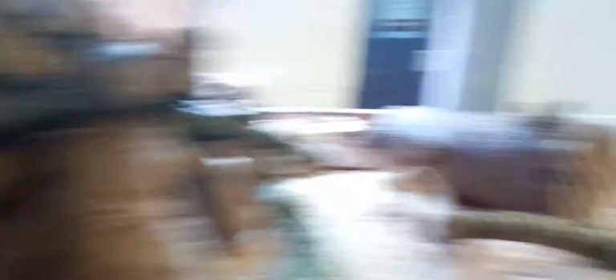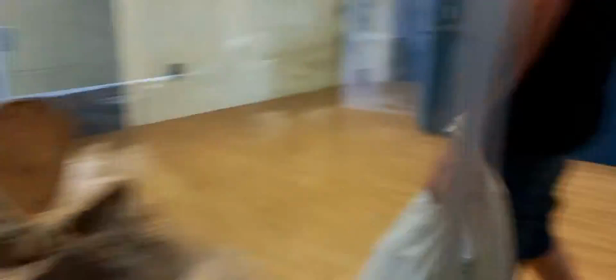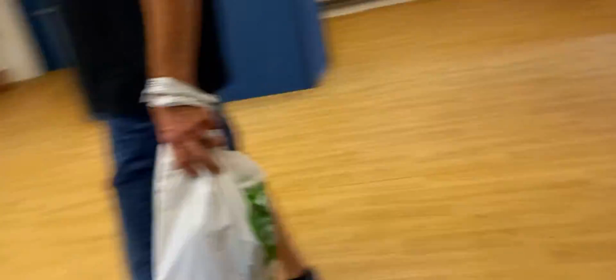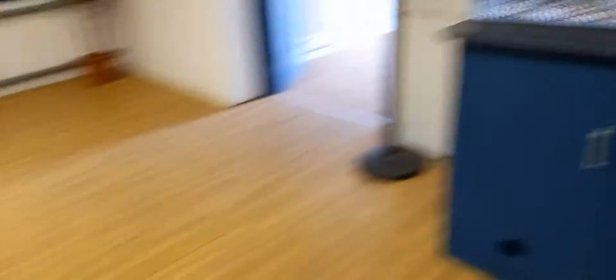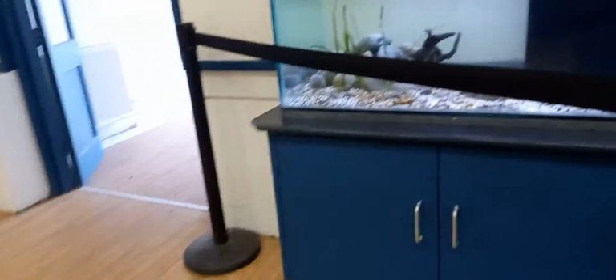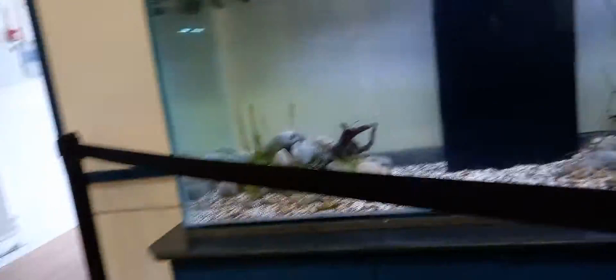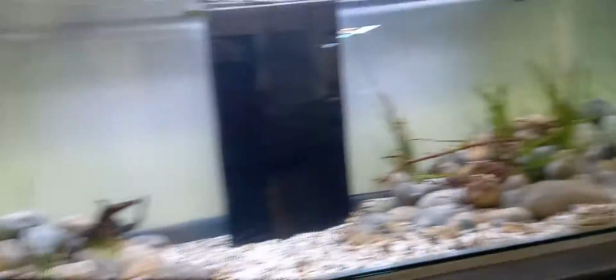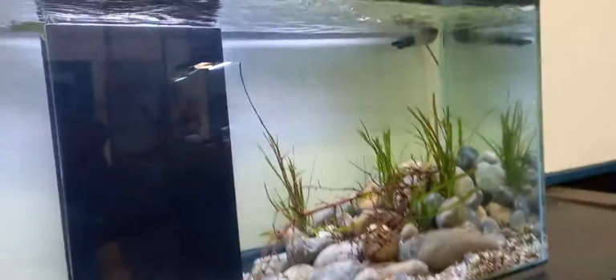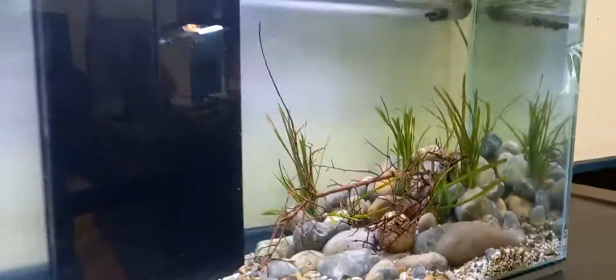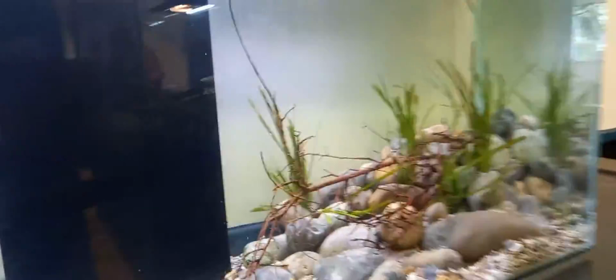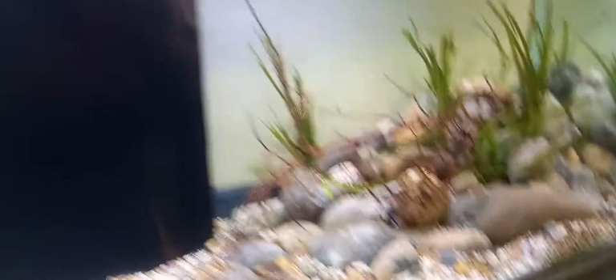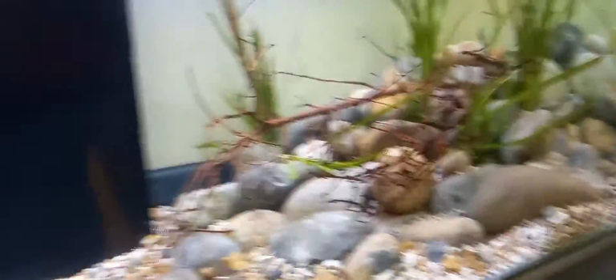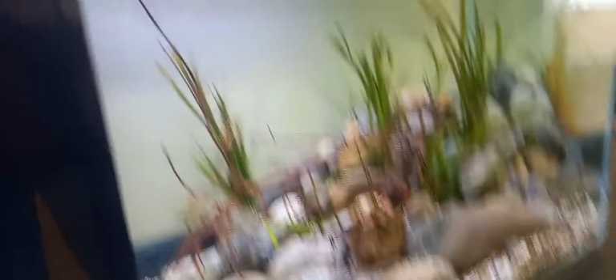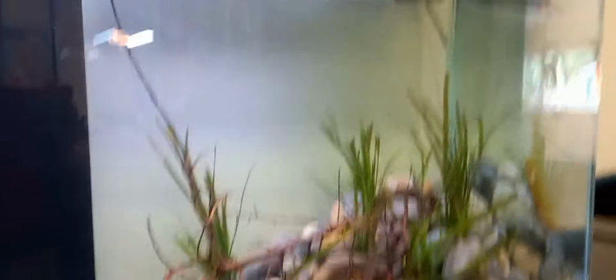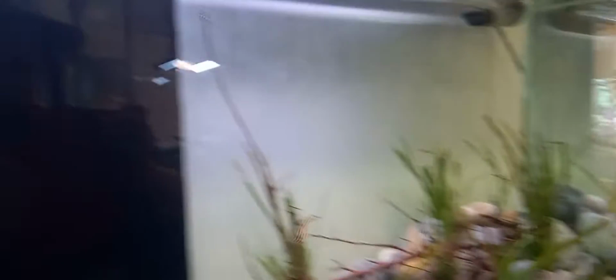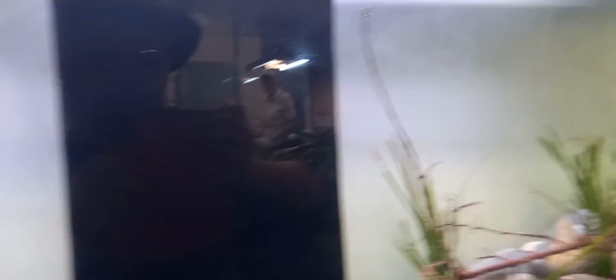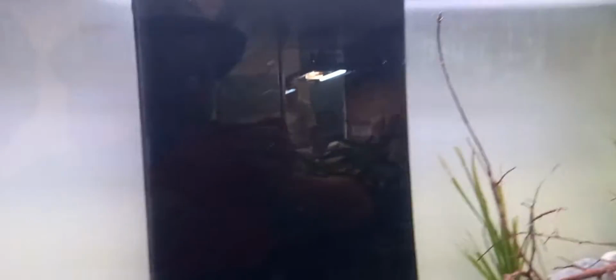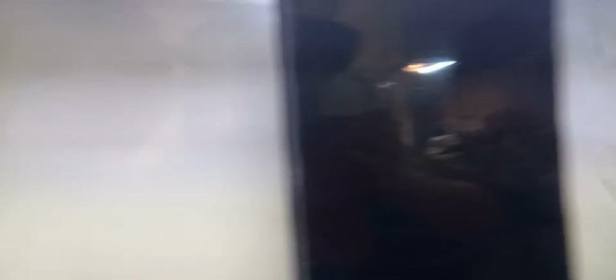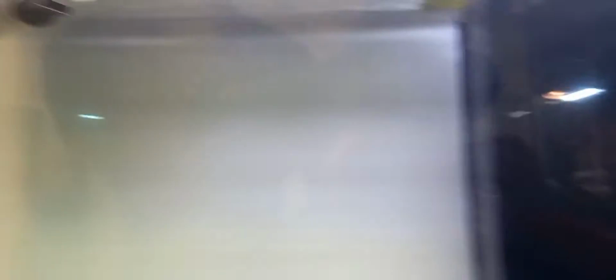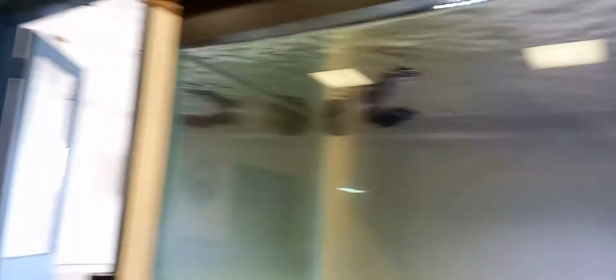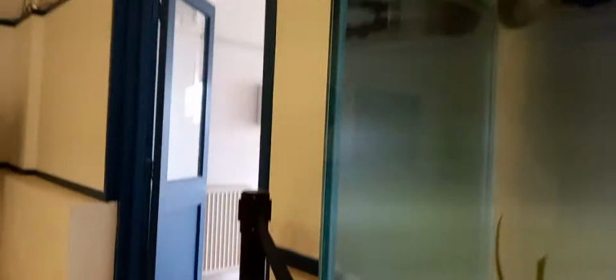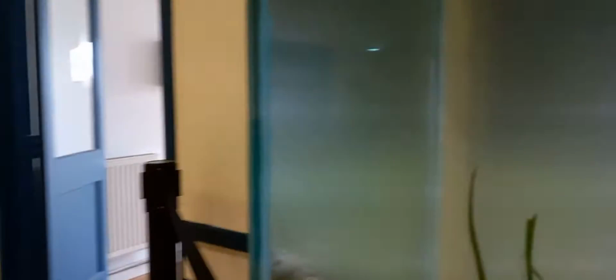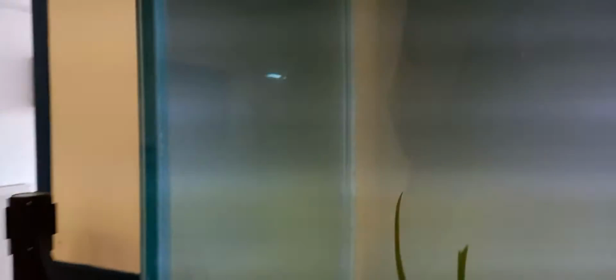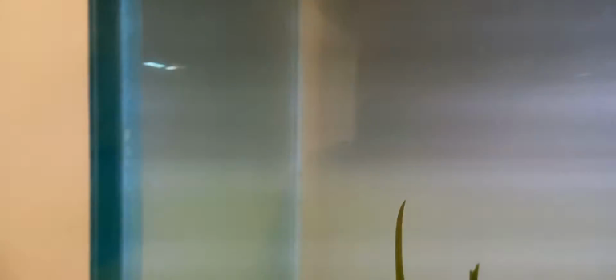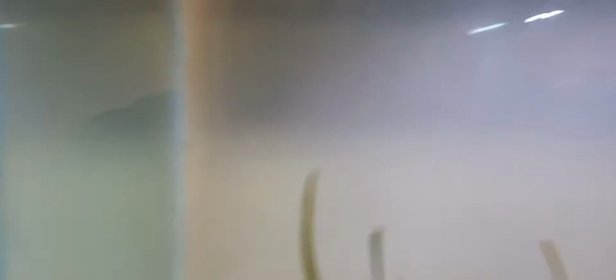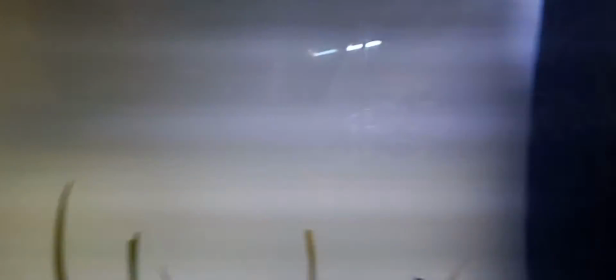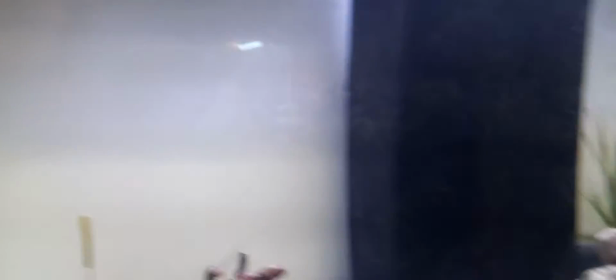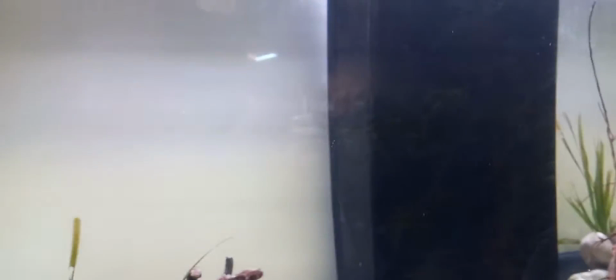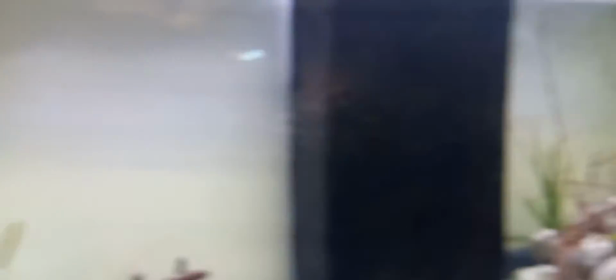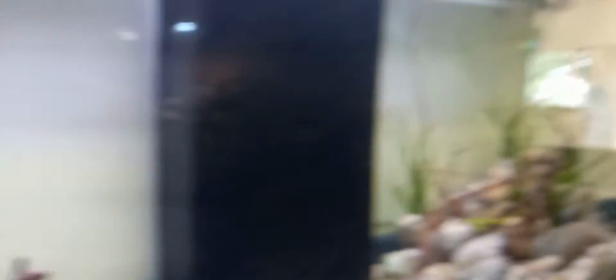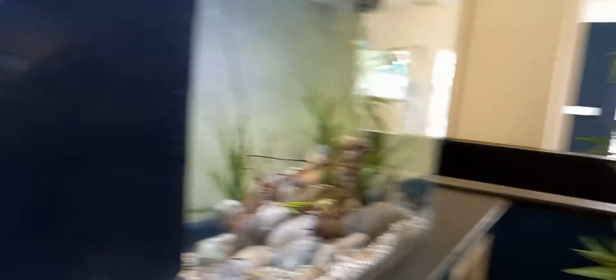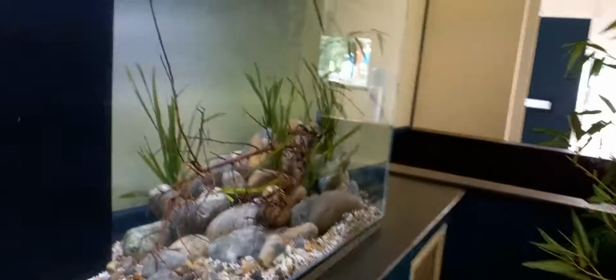And in here we have some crayfish. I don't know where the crayfish are at the moment, but they must be underneath the rocks or something. Crayfish like to be underneath the rocks and stuff.